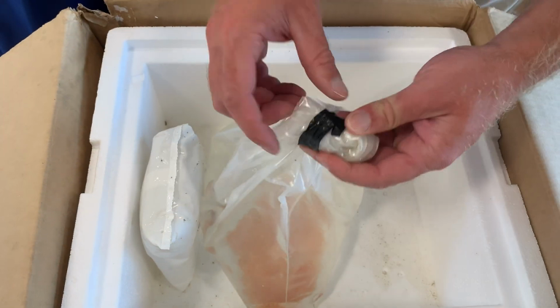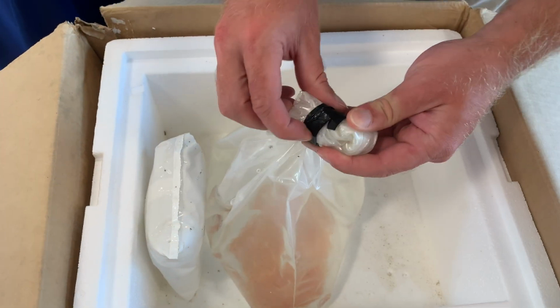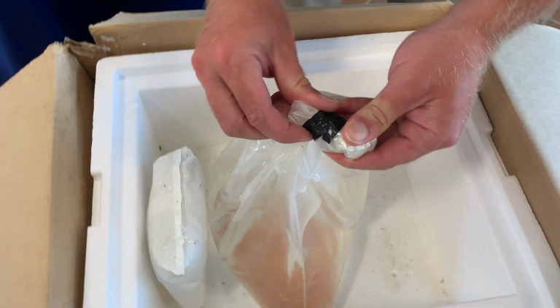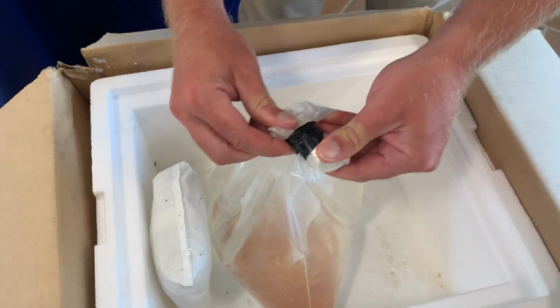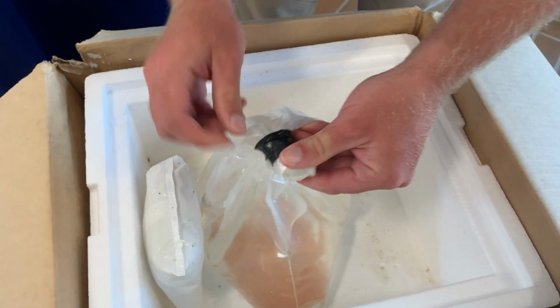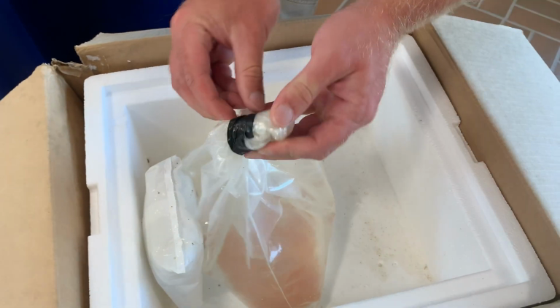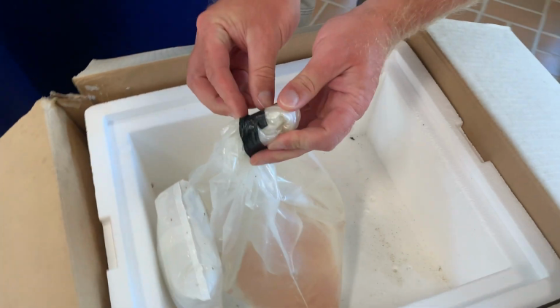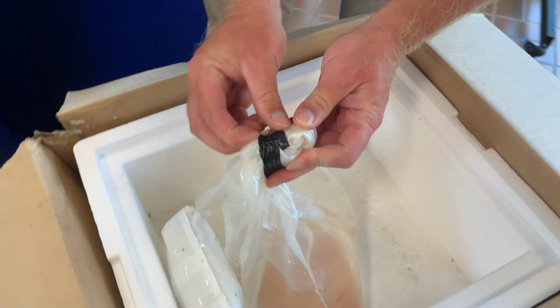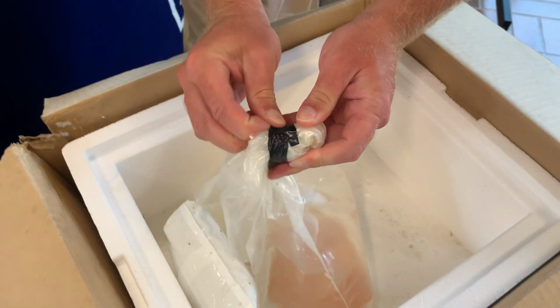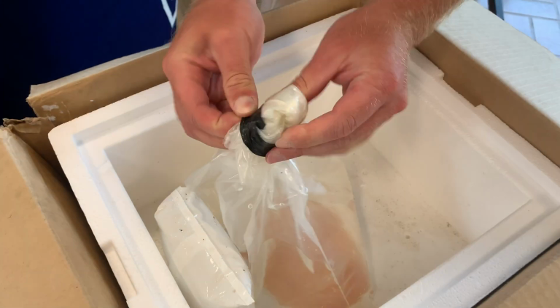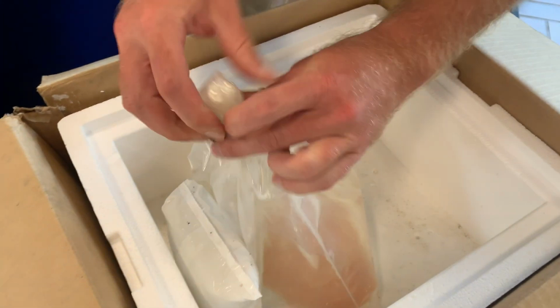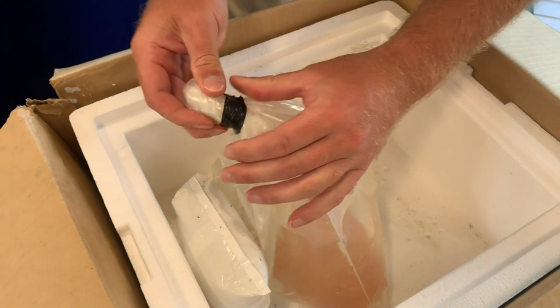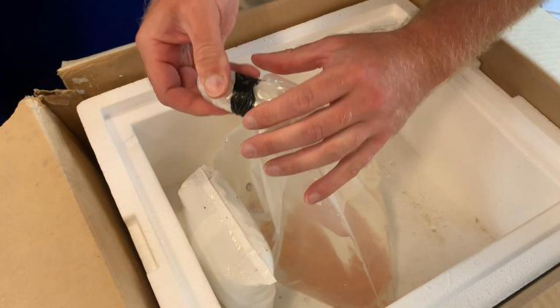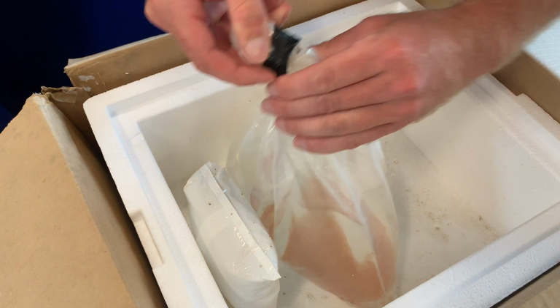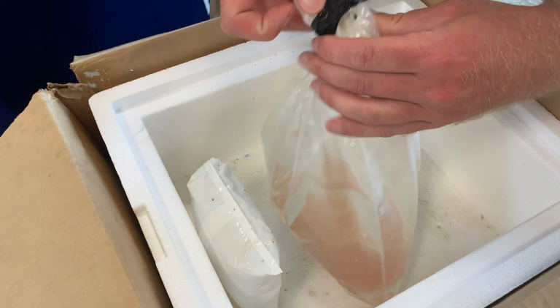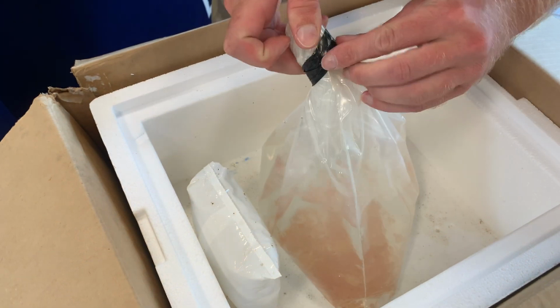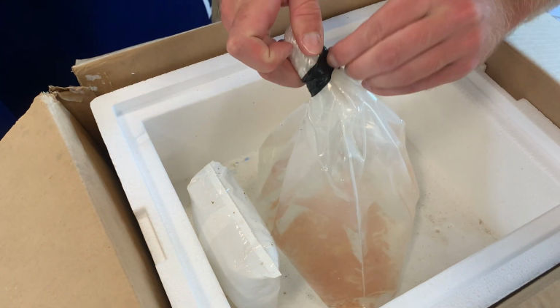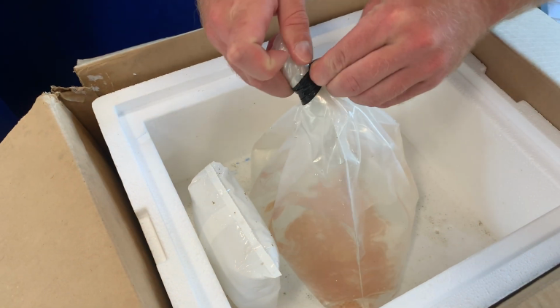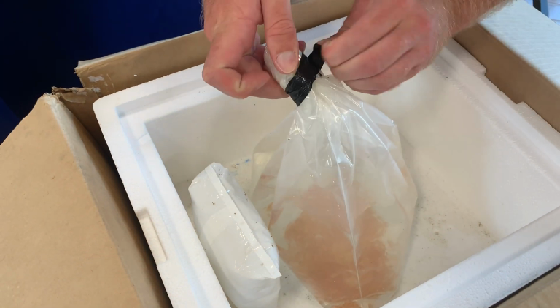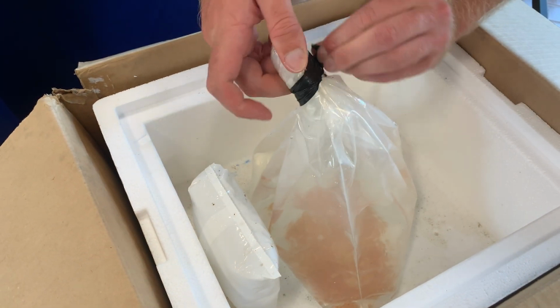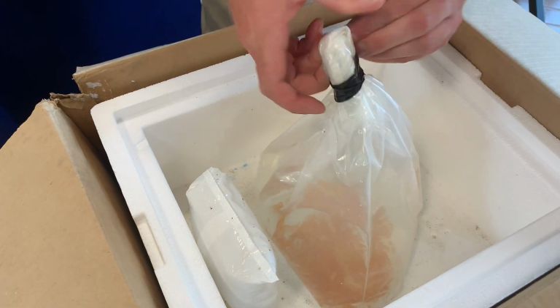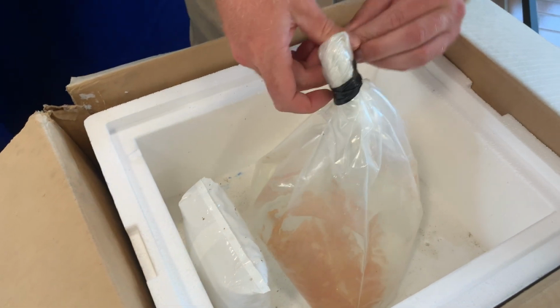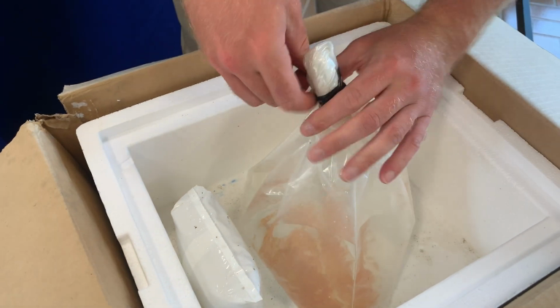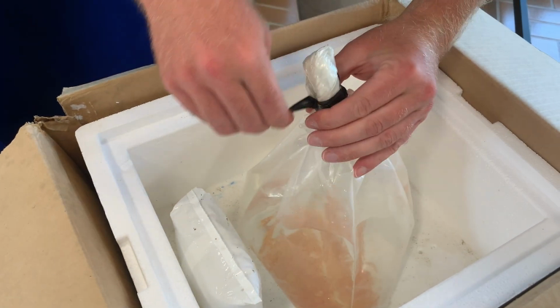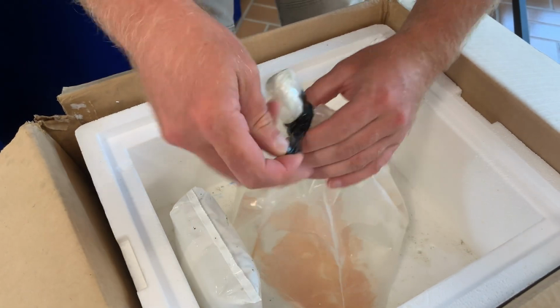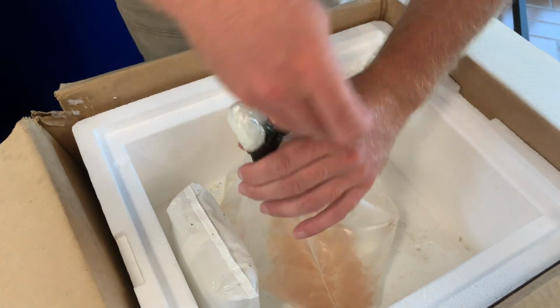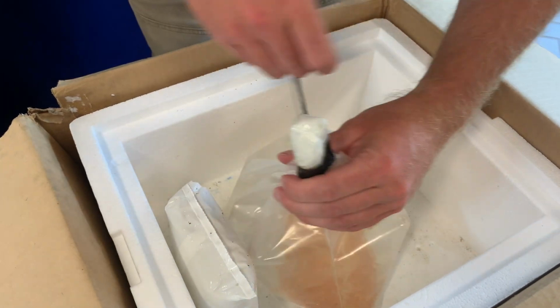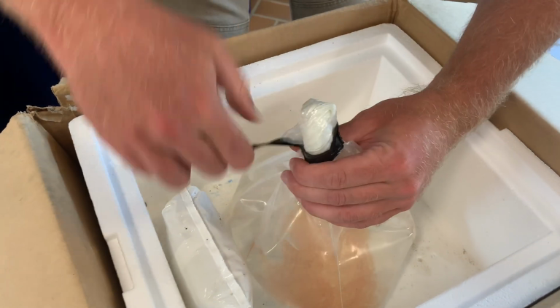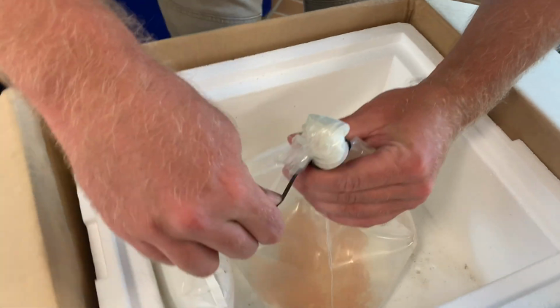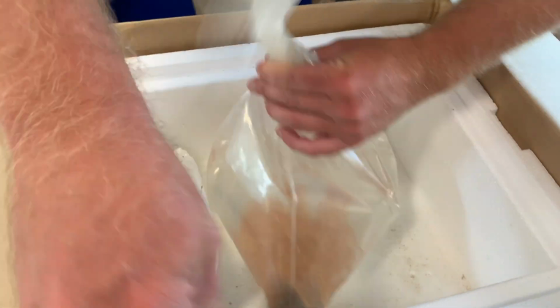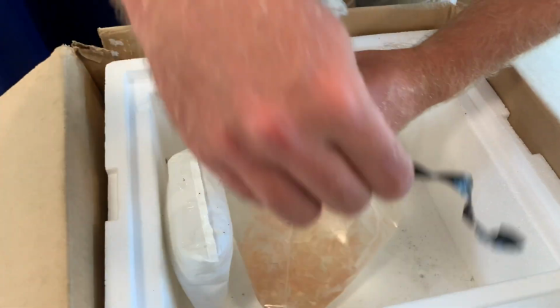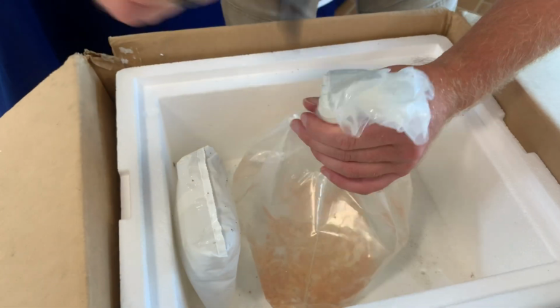I'm going to go ahead and open up this bag. This will be either zip-tied or held with electrical tape when you receive it.